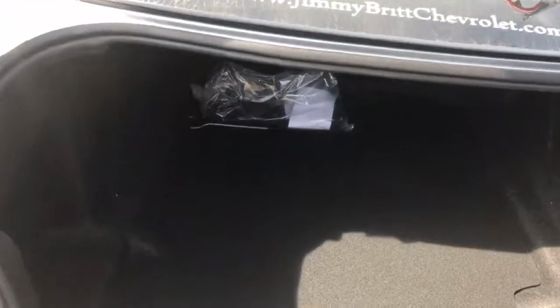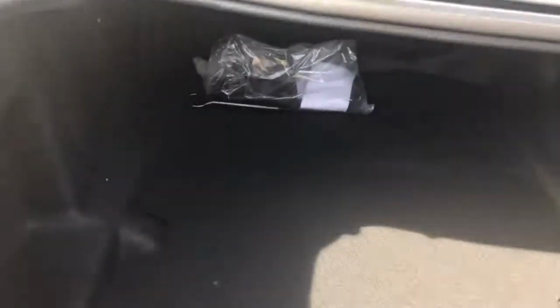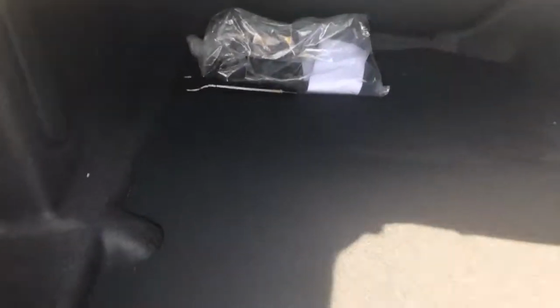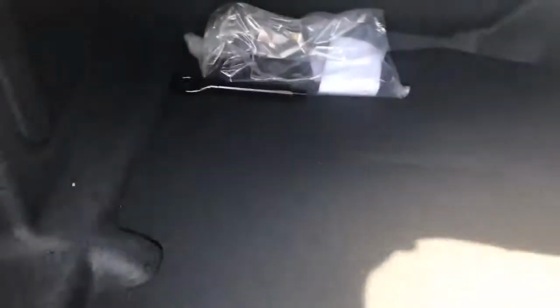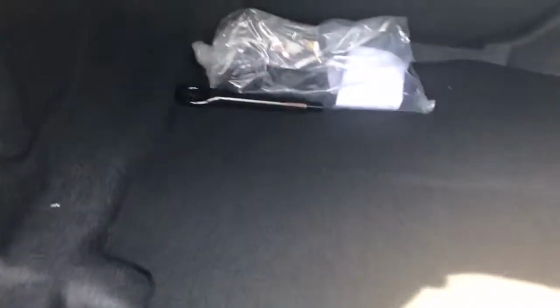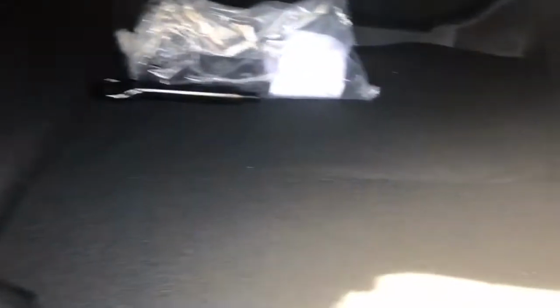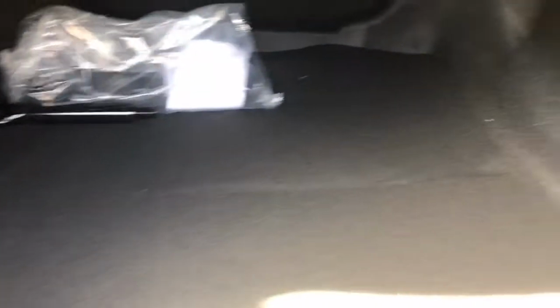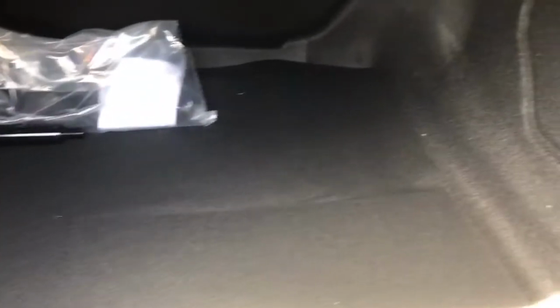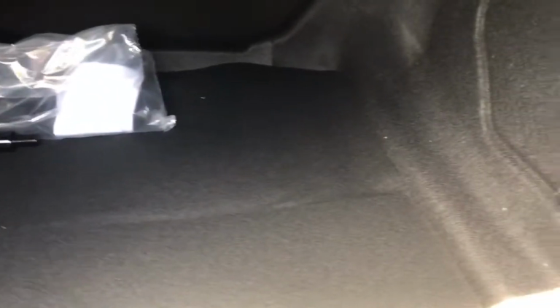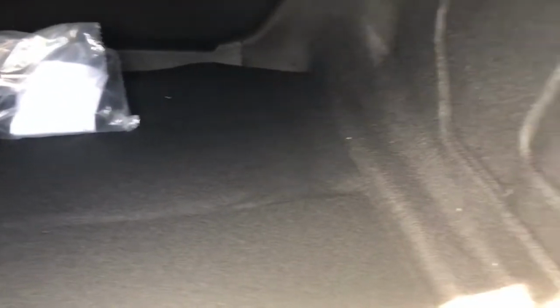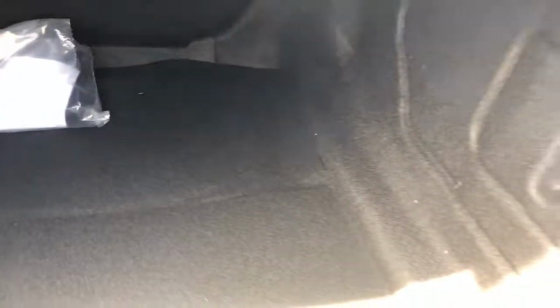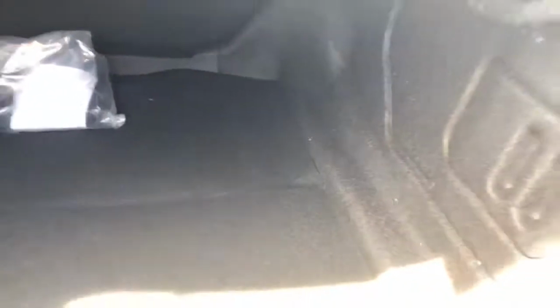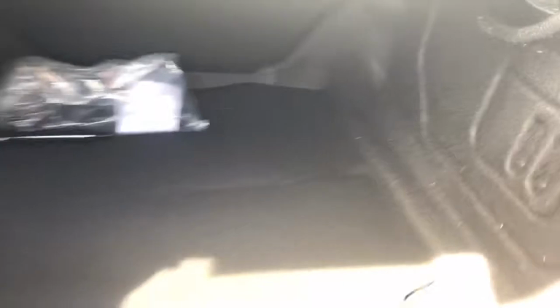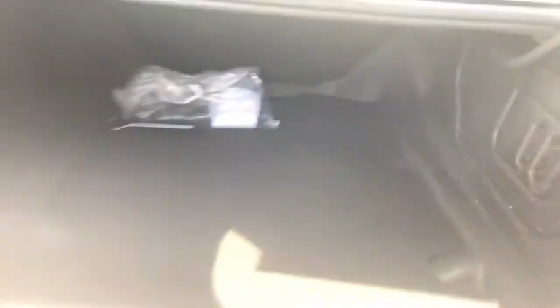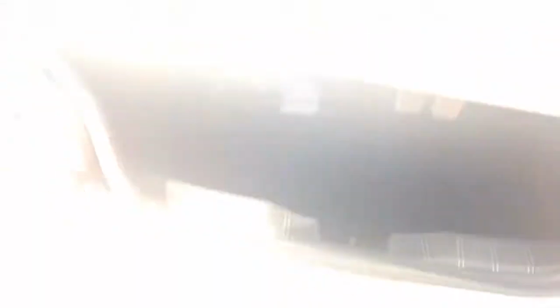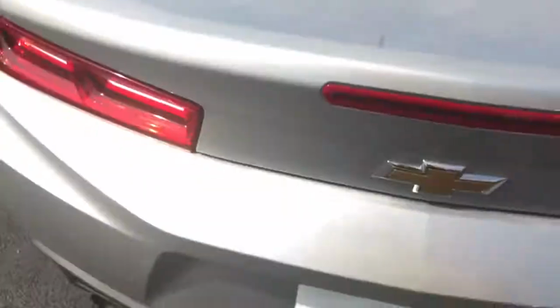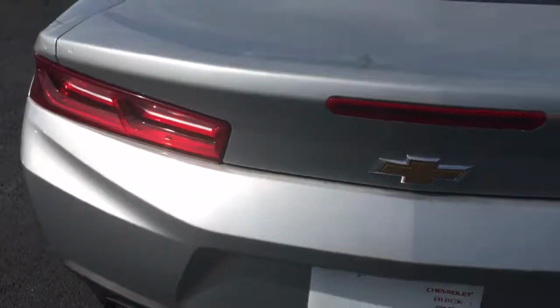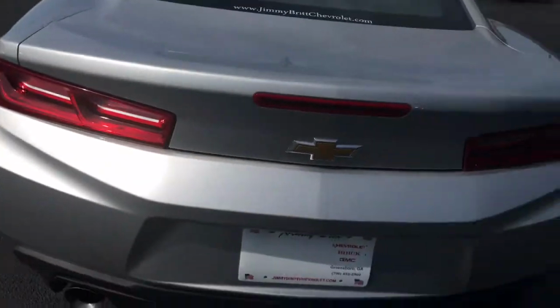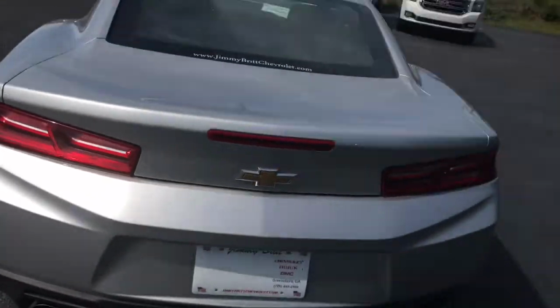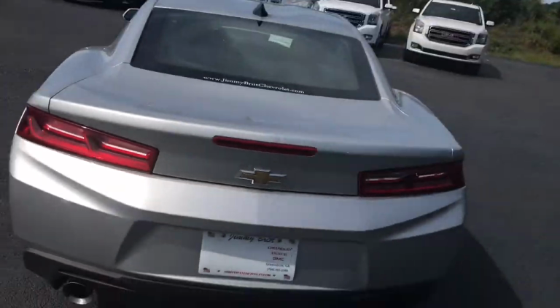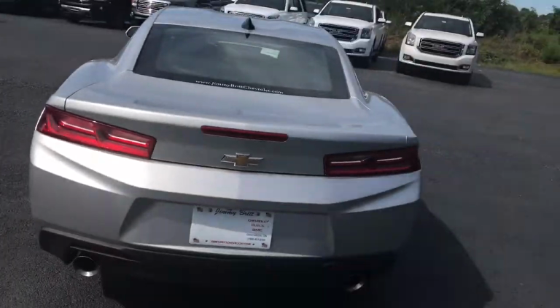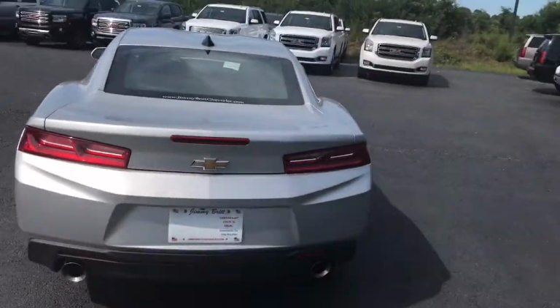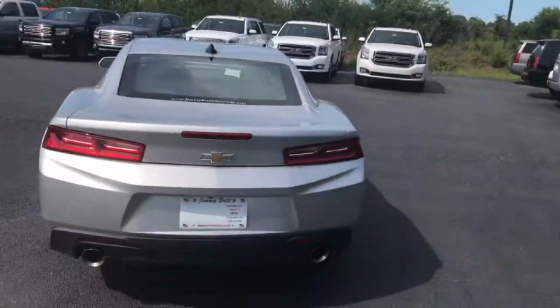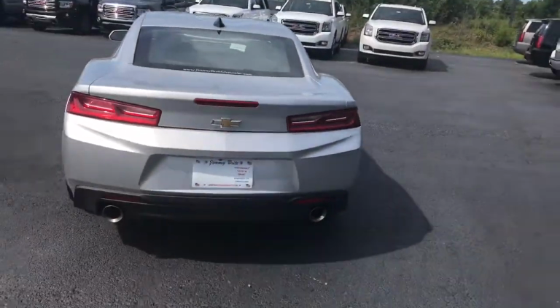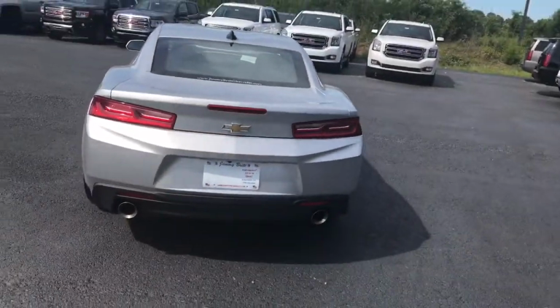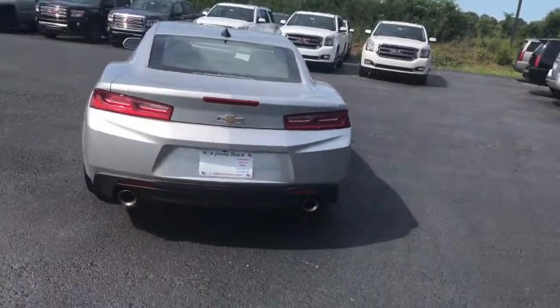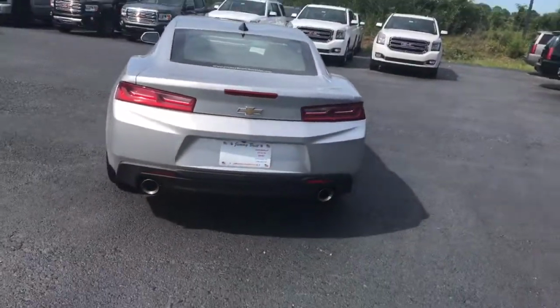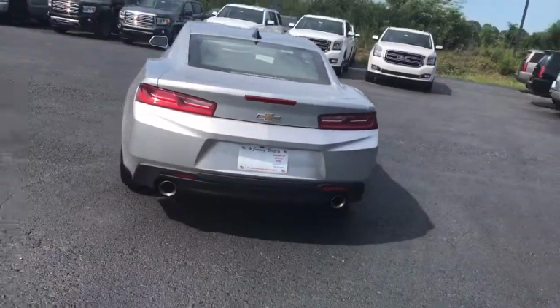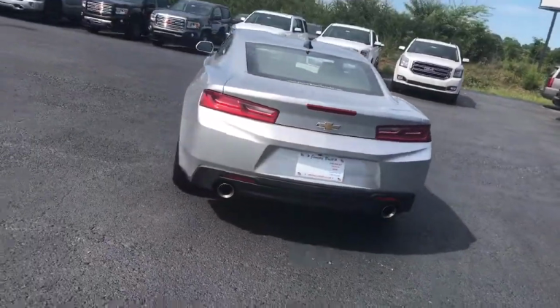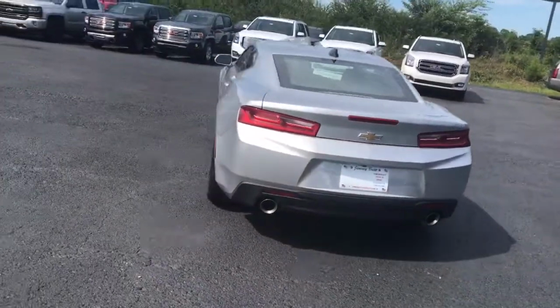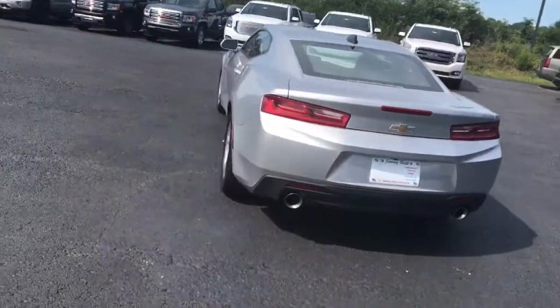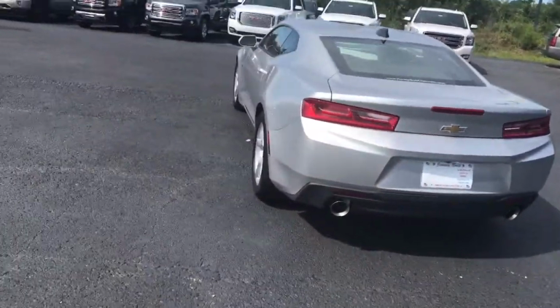Here's your trunk space. Alright, let's go check out the inside of the car.